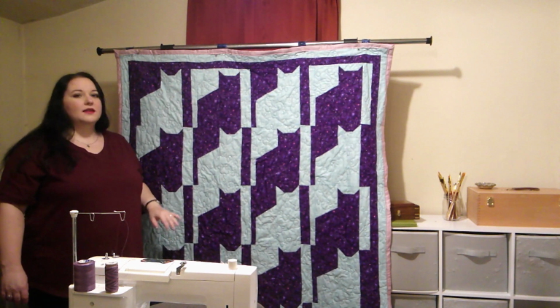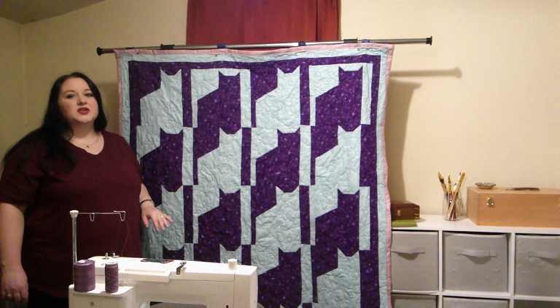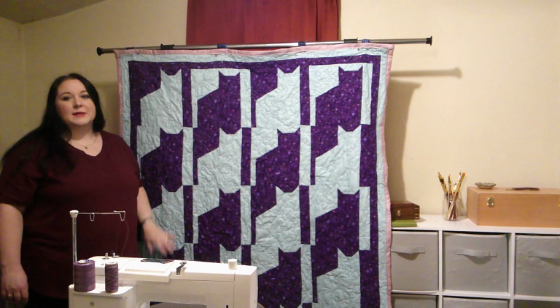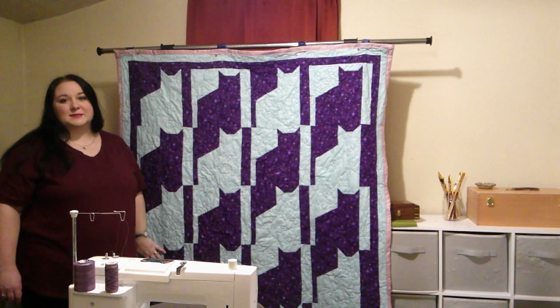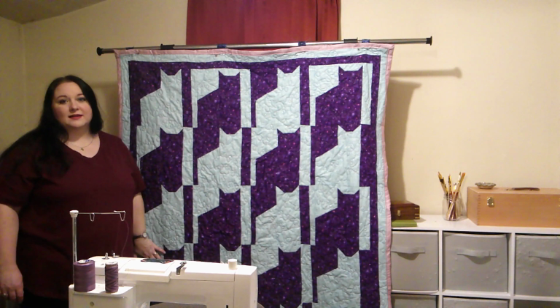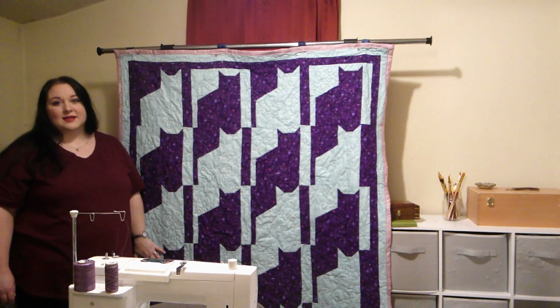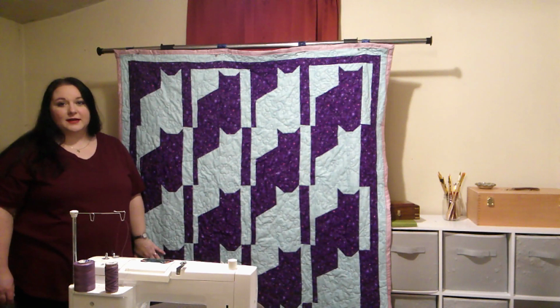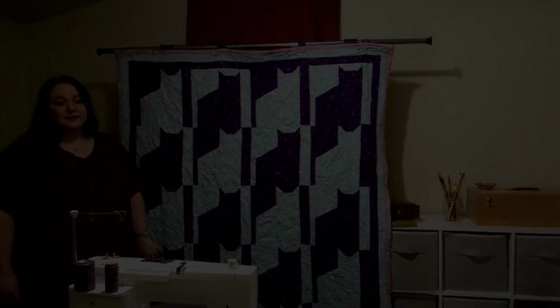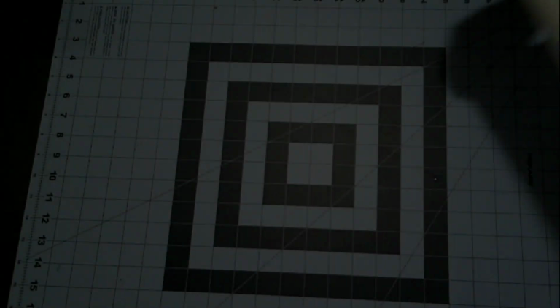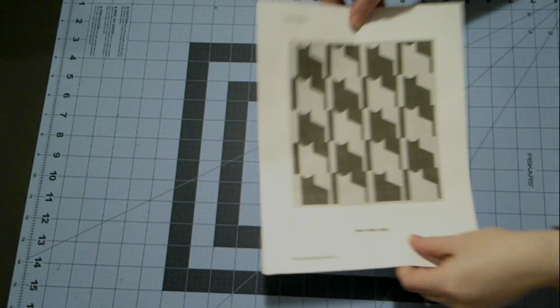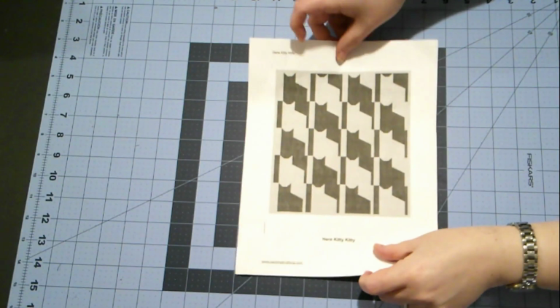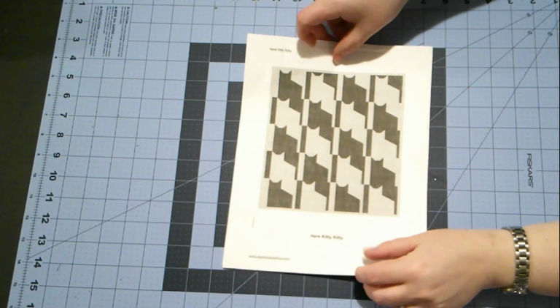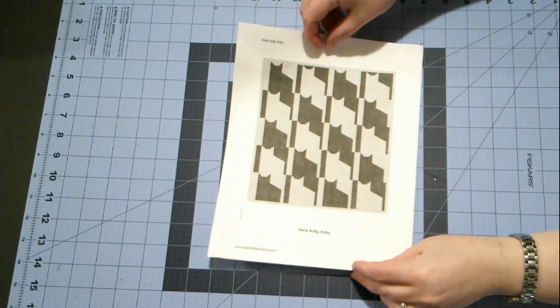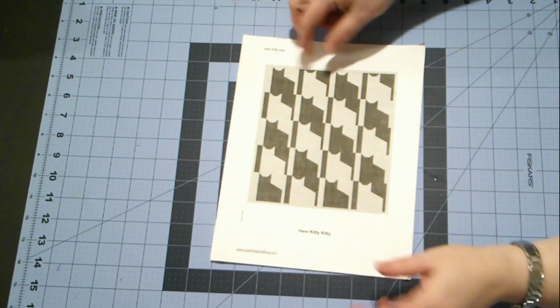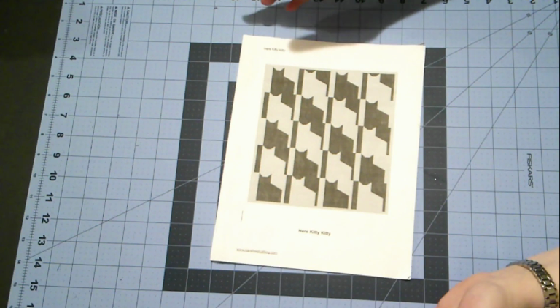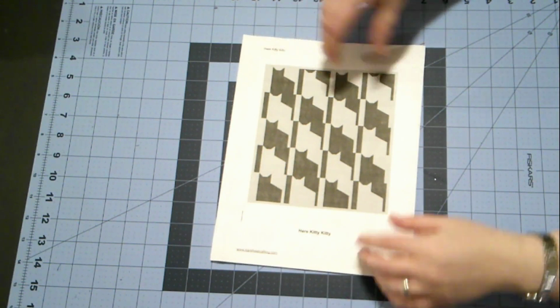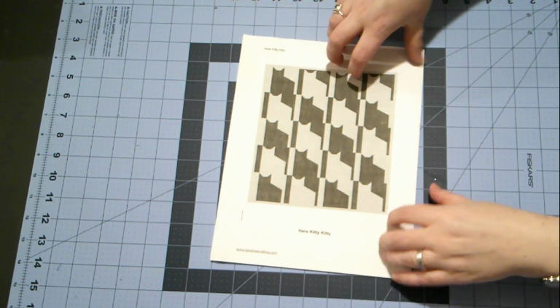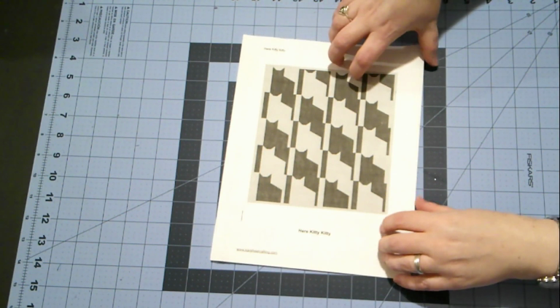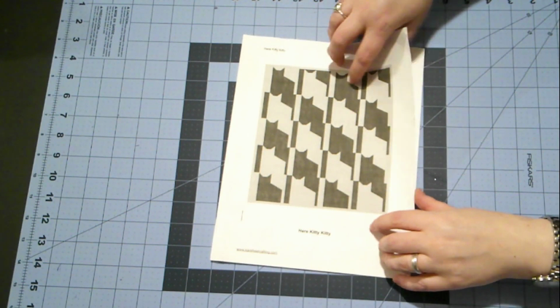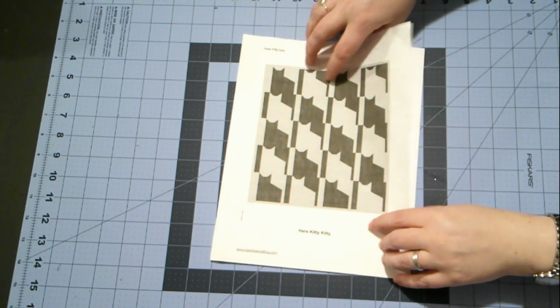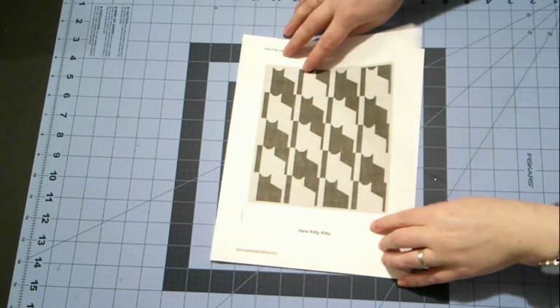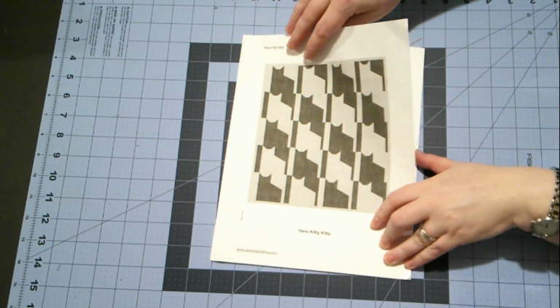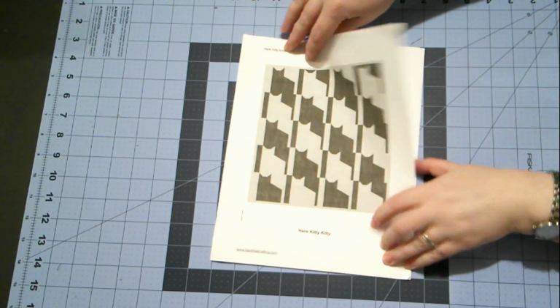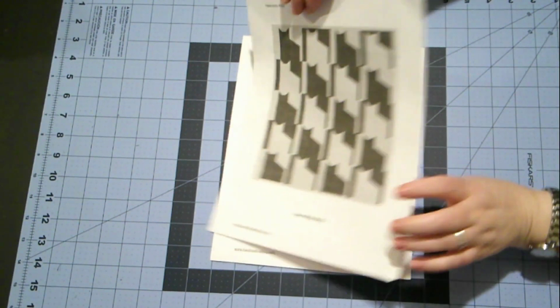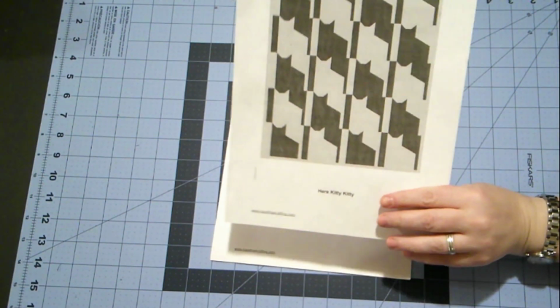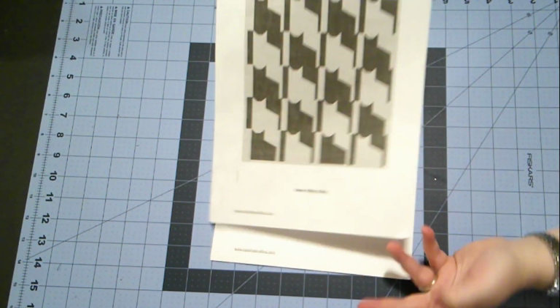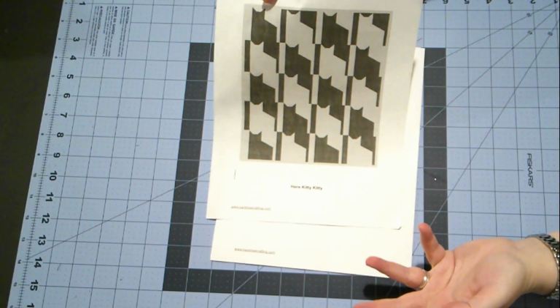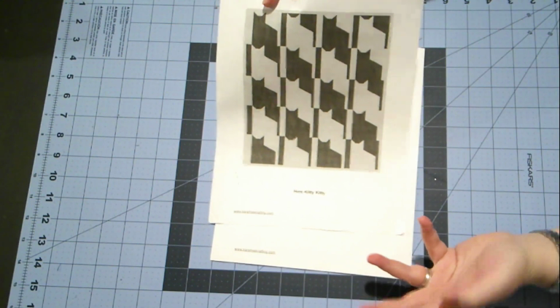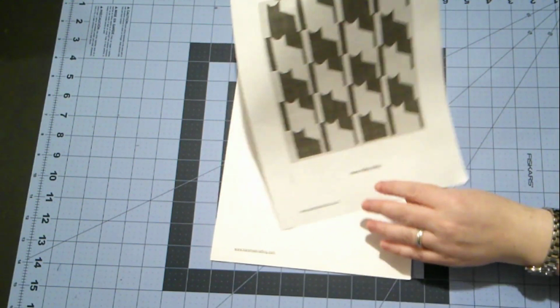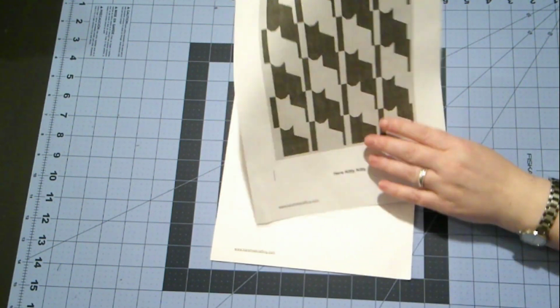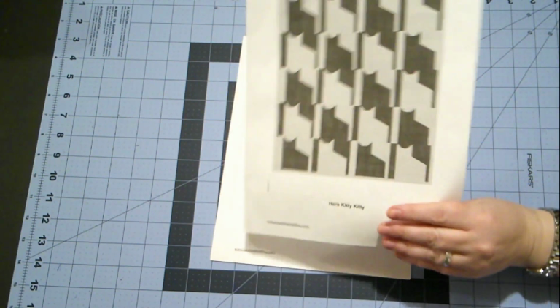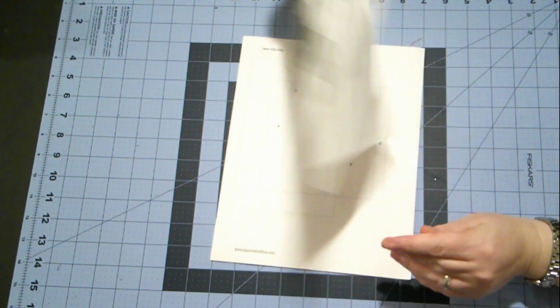Let me show you how to make this block — it's a lot of fun. So we have our pattern. This is what you'll get off our website. I printed this in black and white. There is a color option.